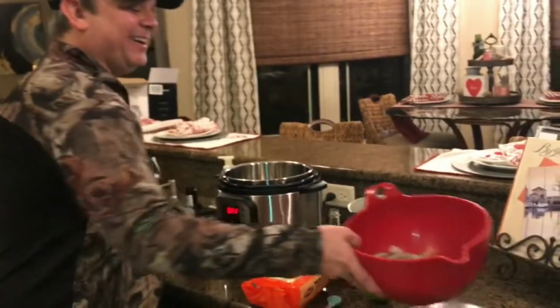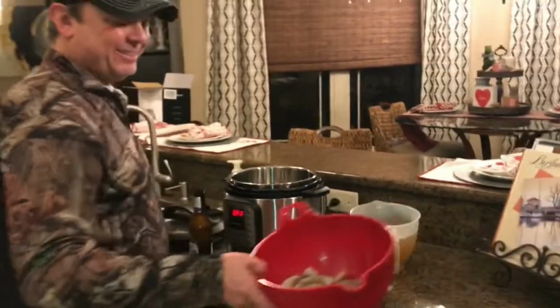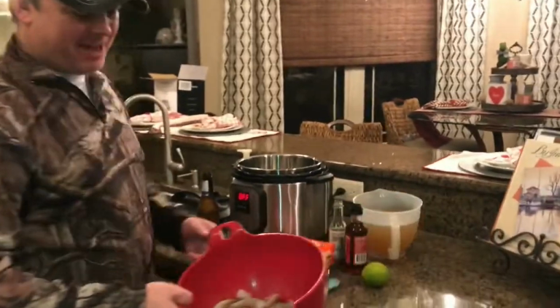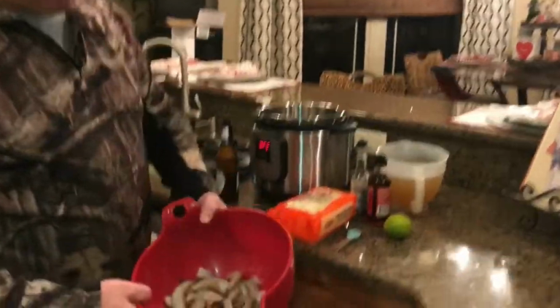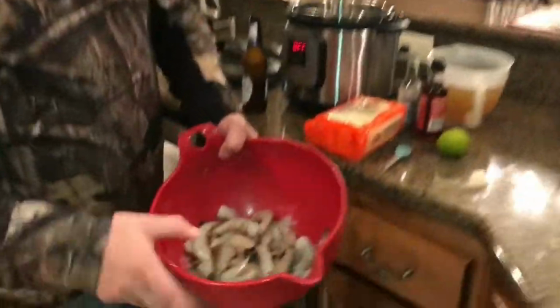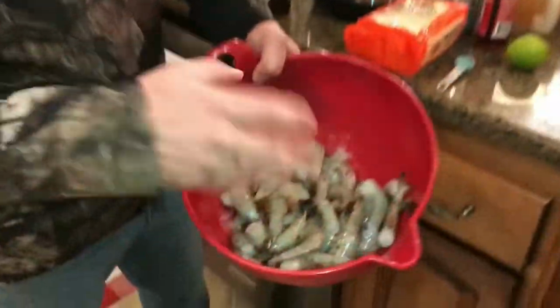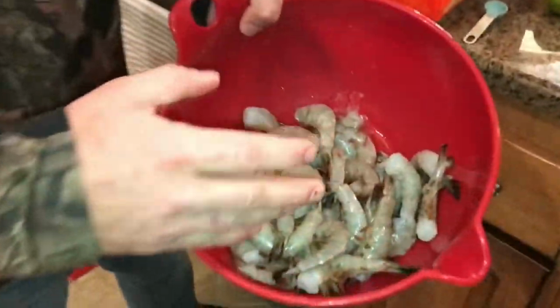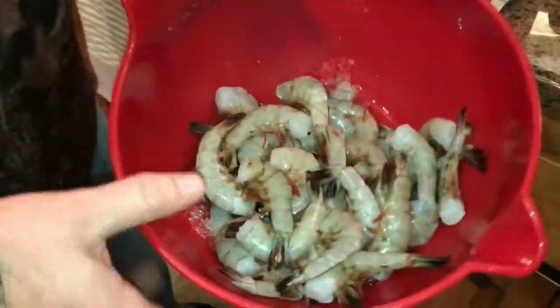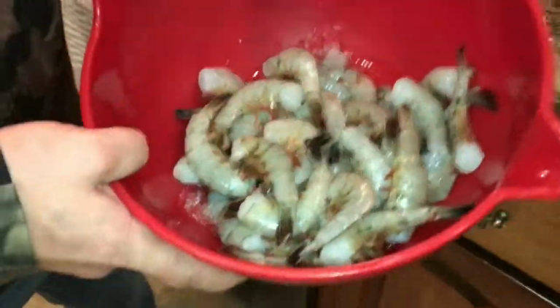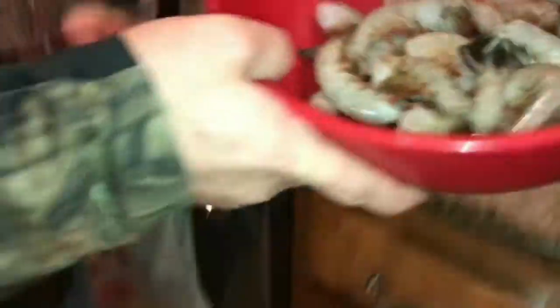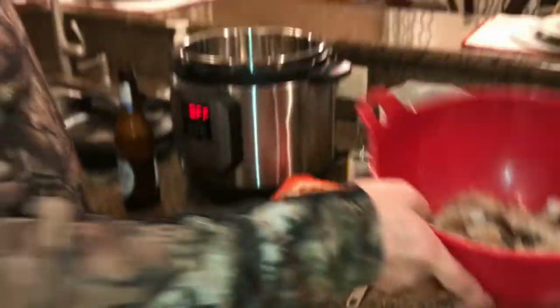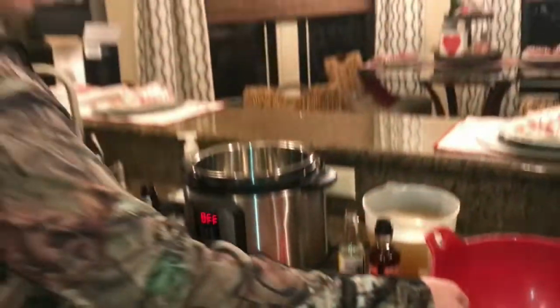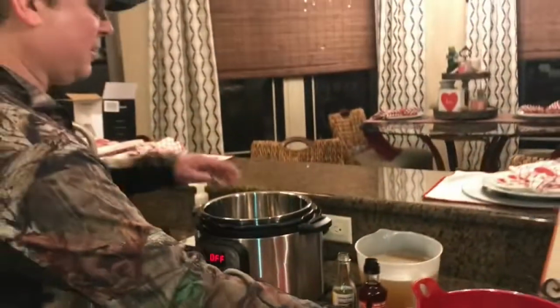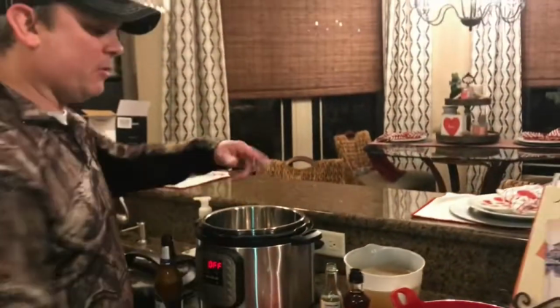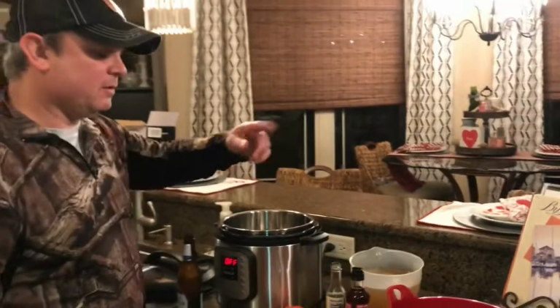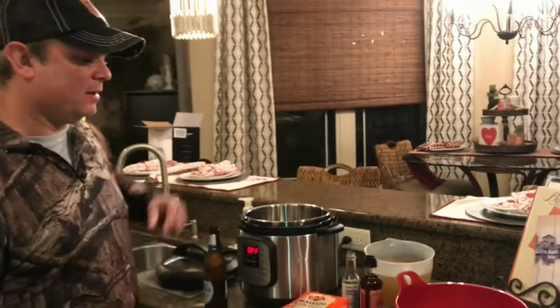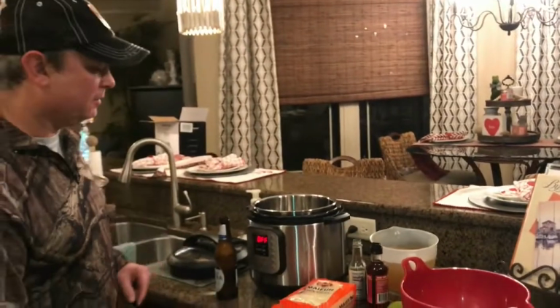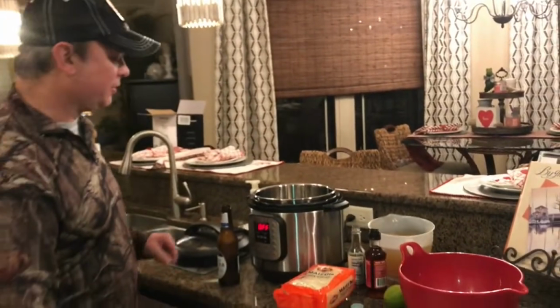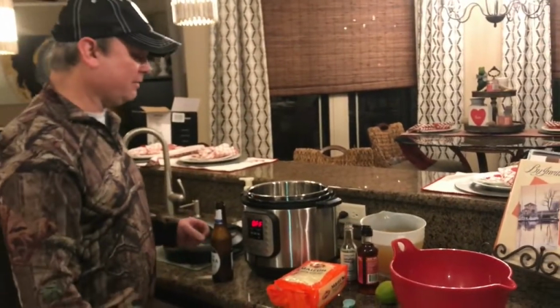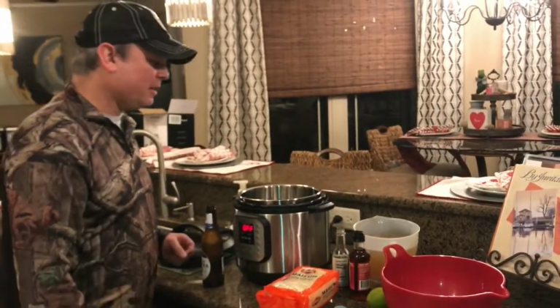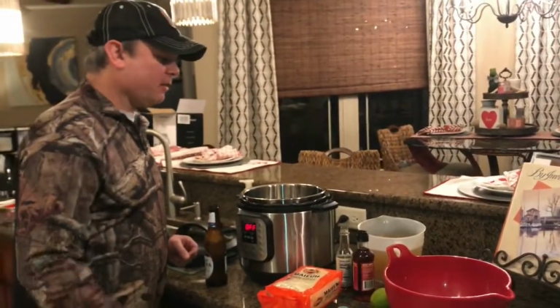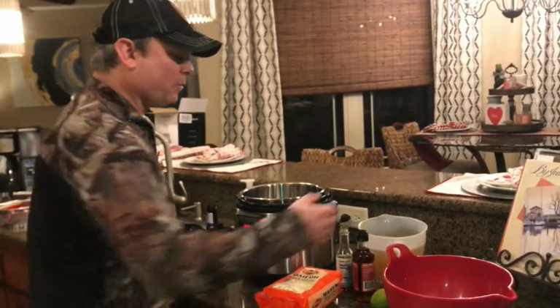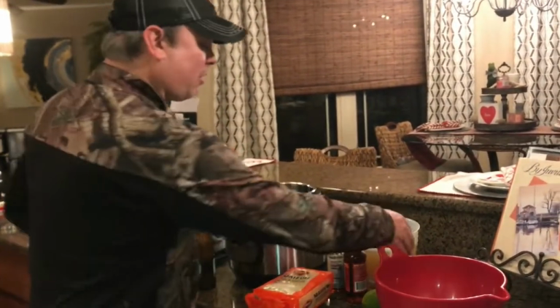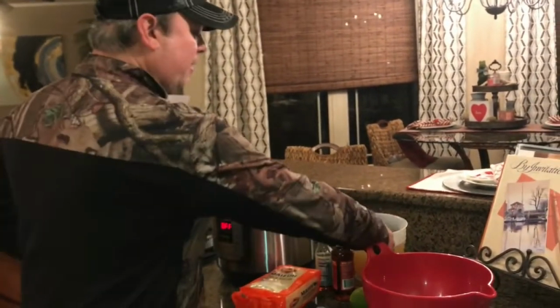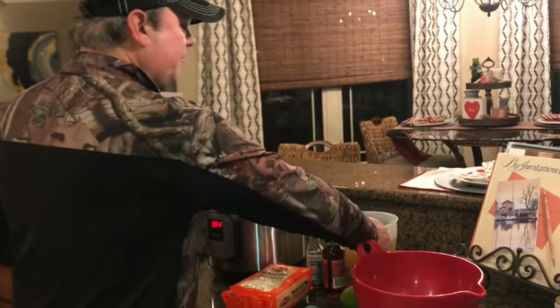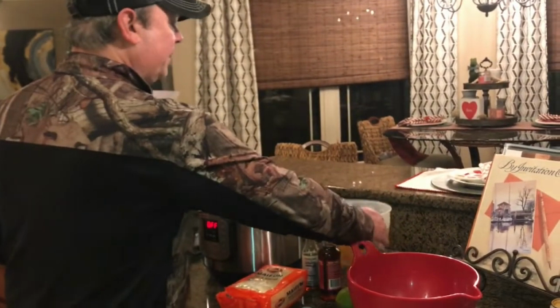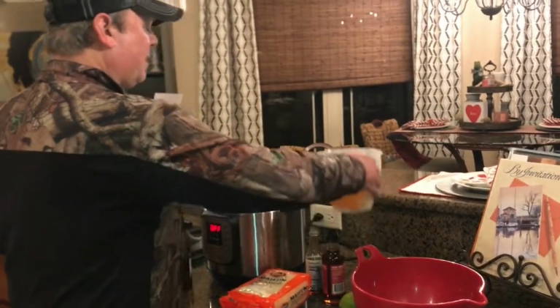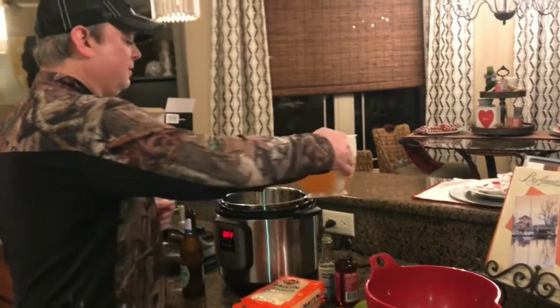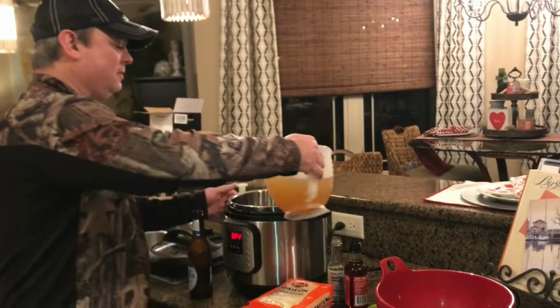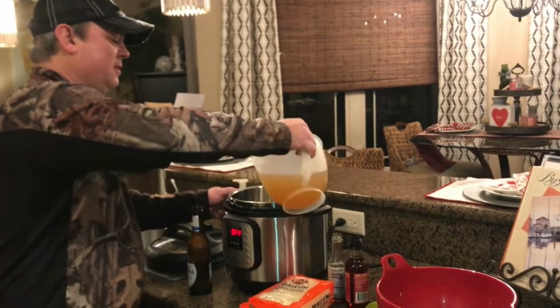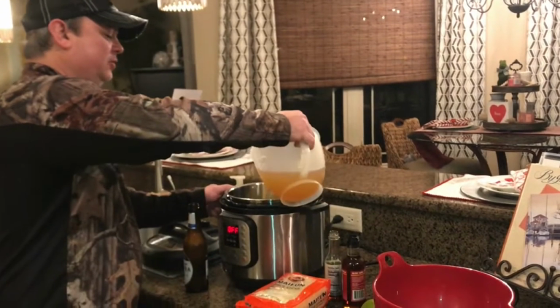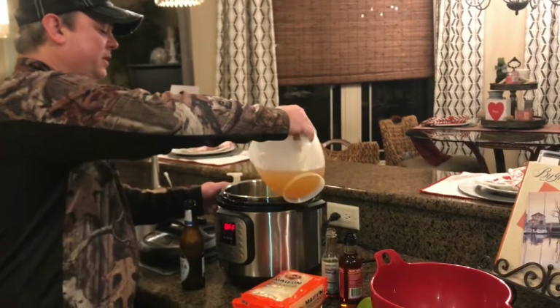I've got about a pound of gulf caught shrimp. While this is cooking, I'm going to get those shelled and deveined. We're going to start off with six cups of chicken stock.